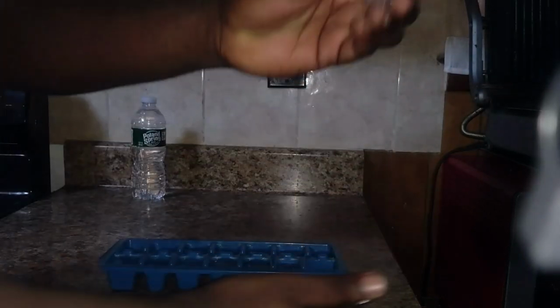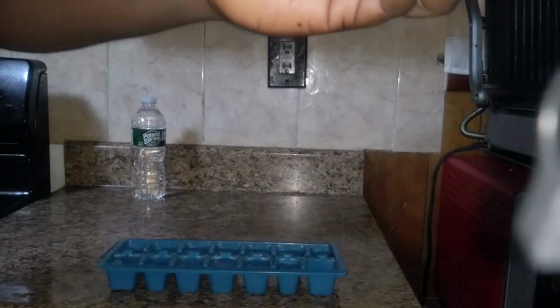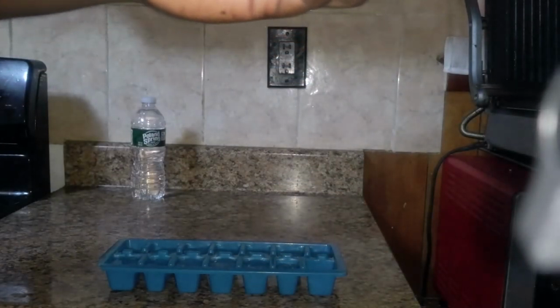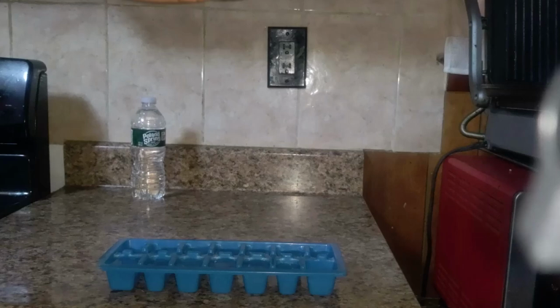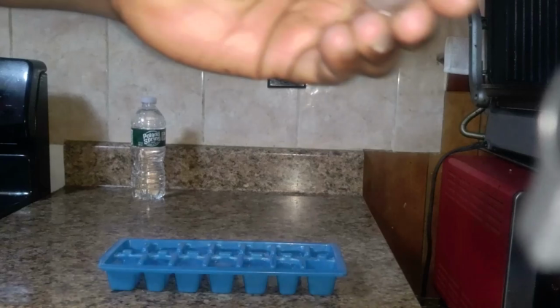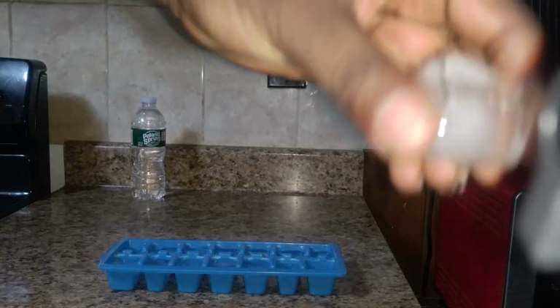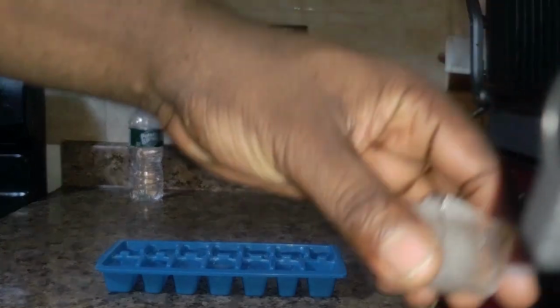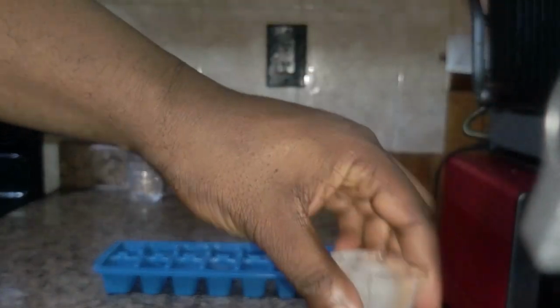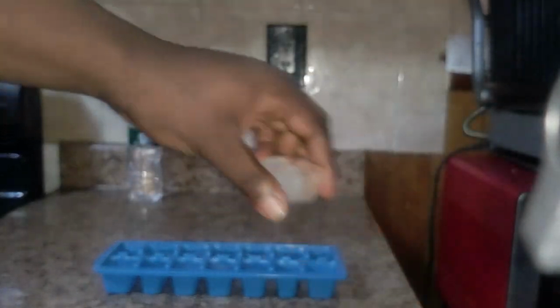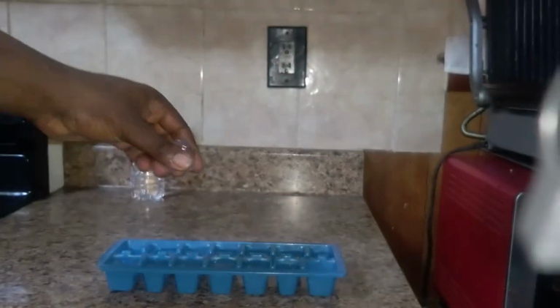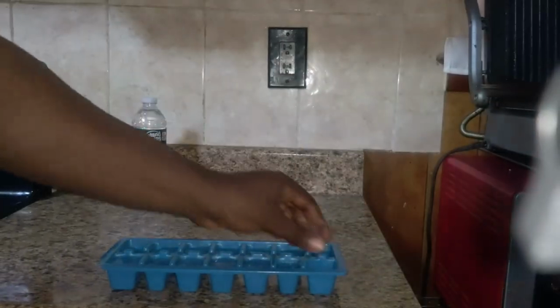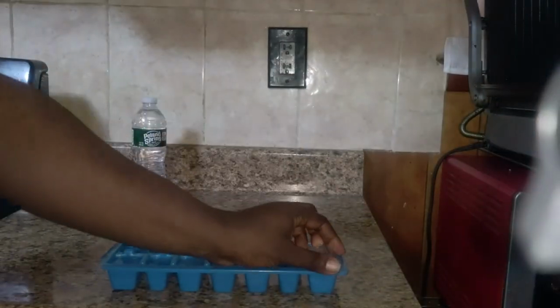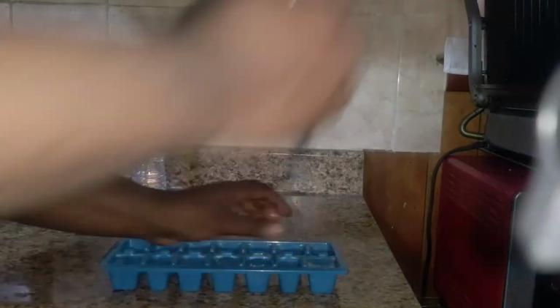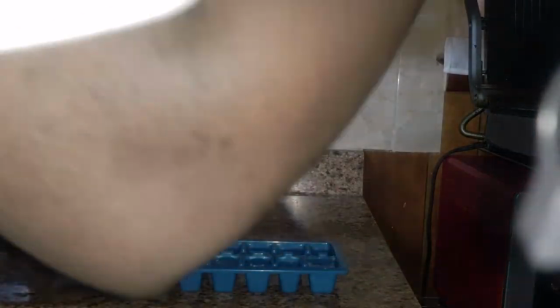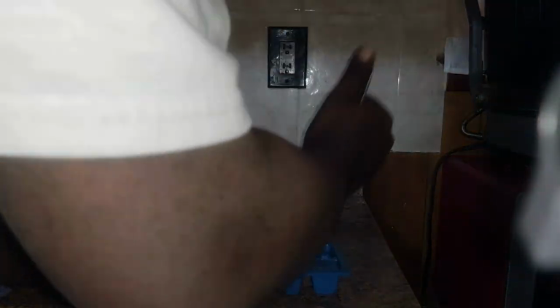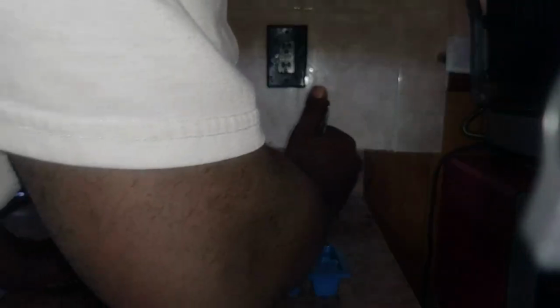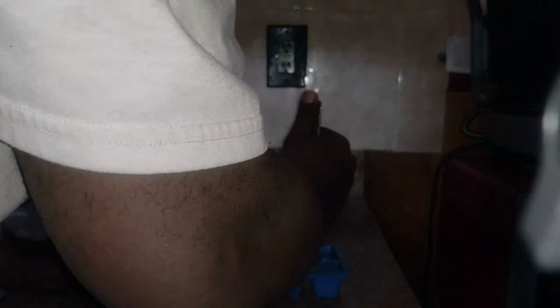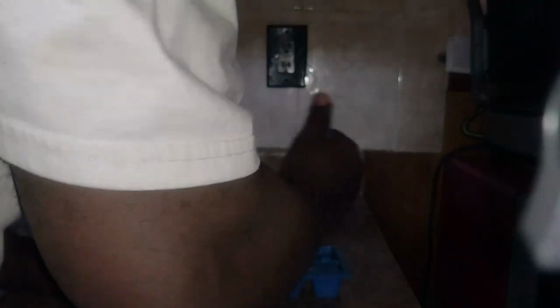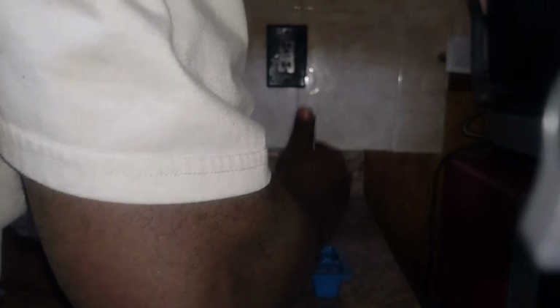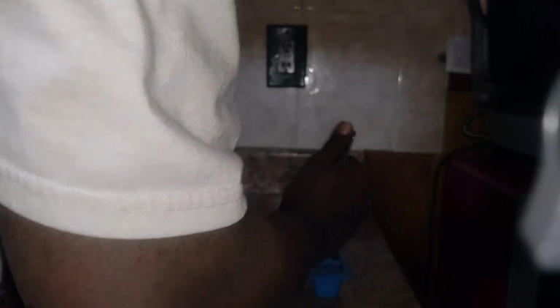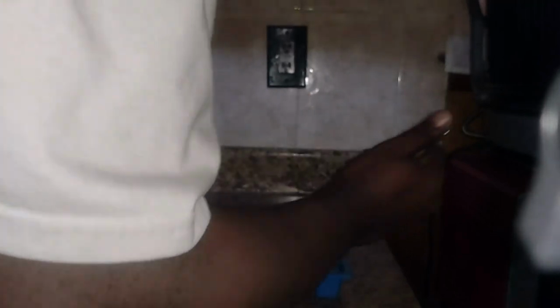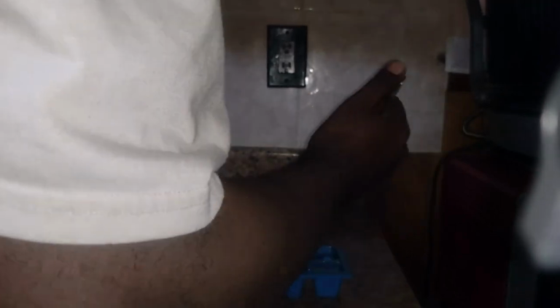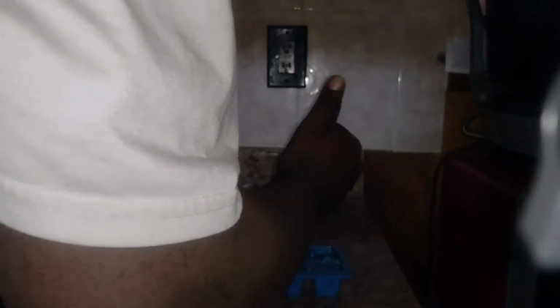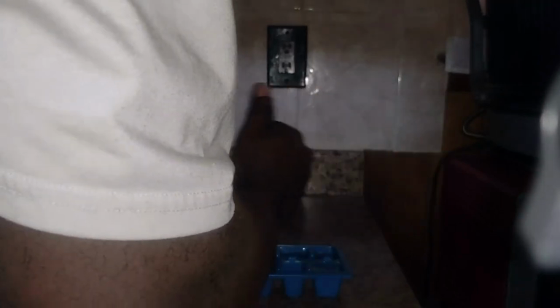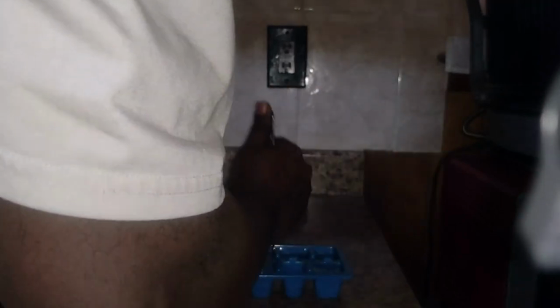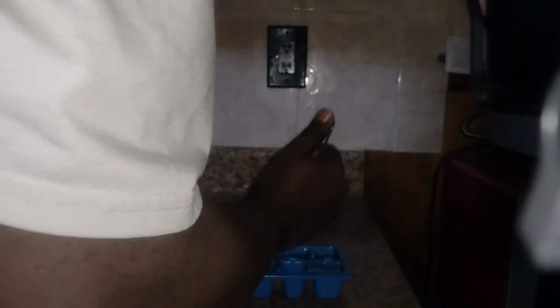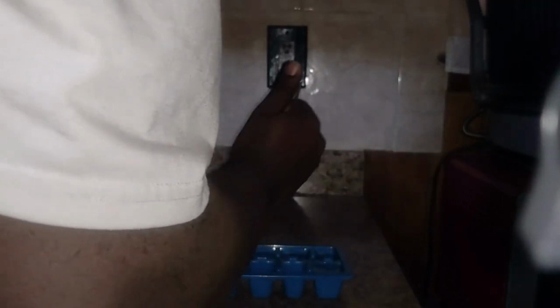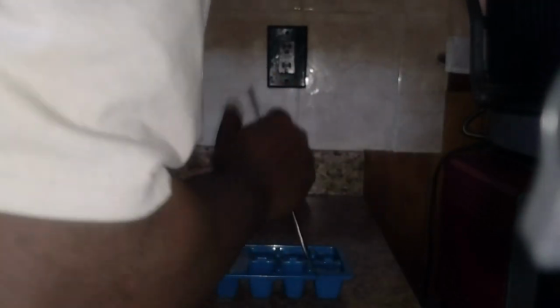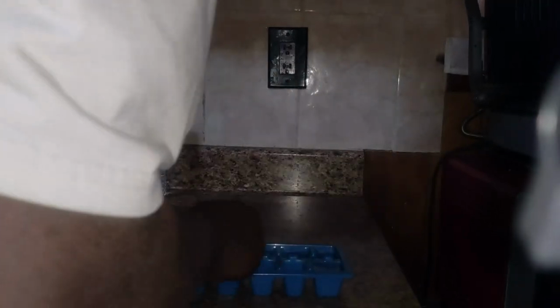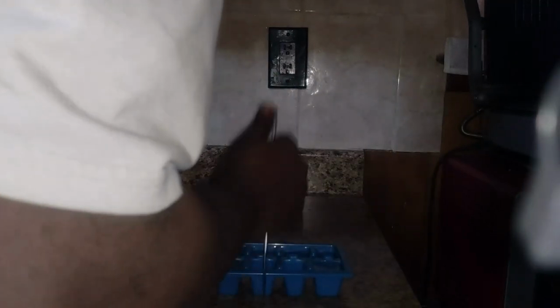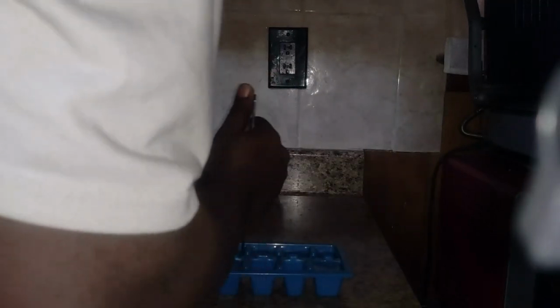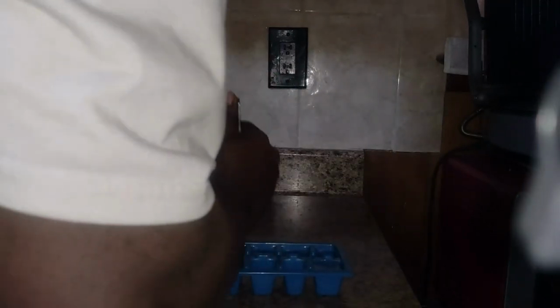No need to be slamming the ice tray and things of that nature. Just use a butter knife, get right on the left or right side of the ice — ice comes out everywhere, easy to get it out.